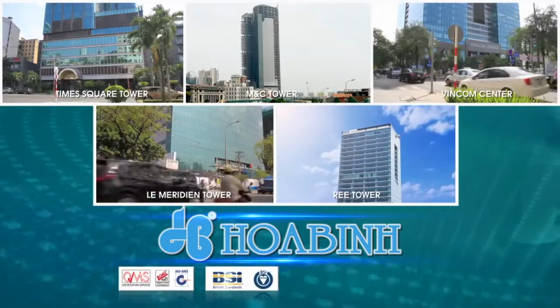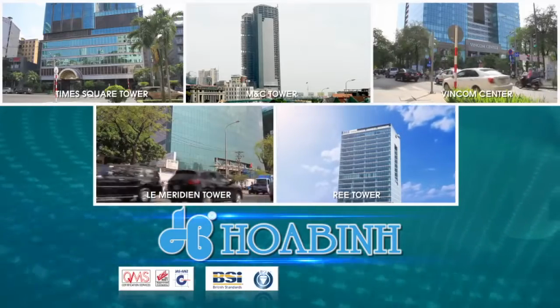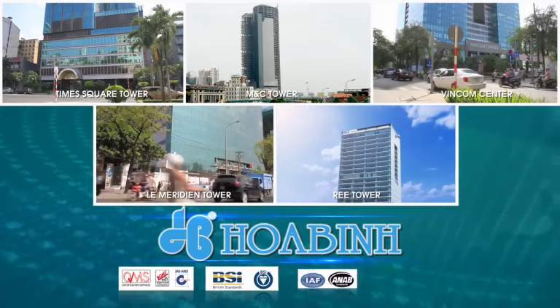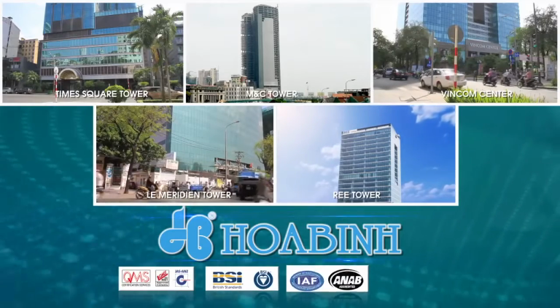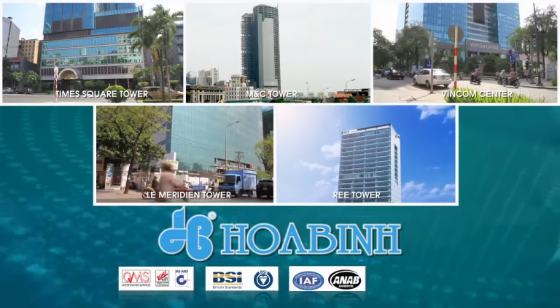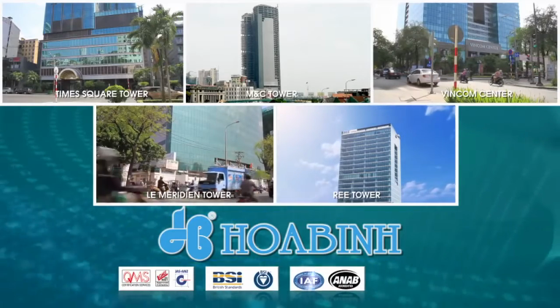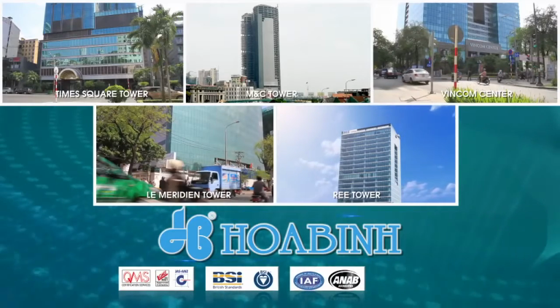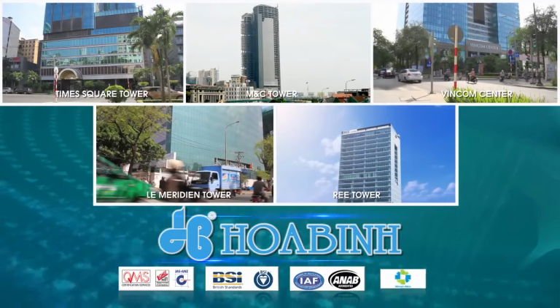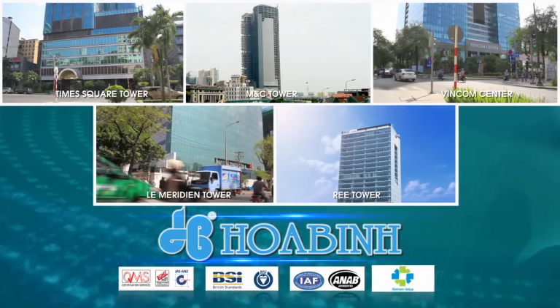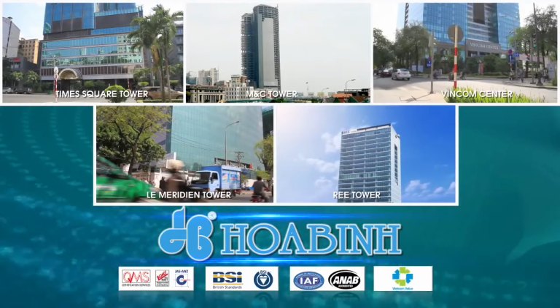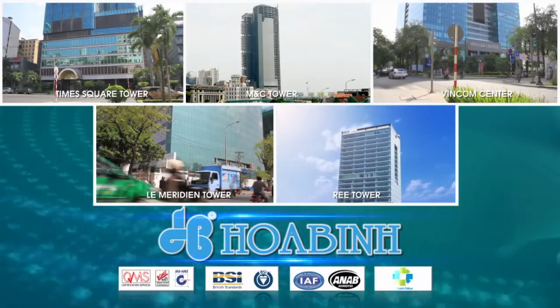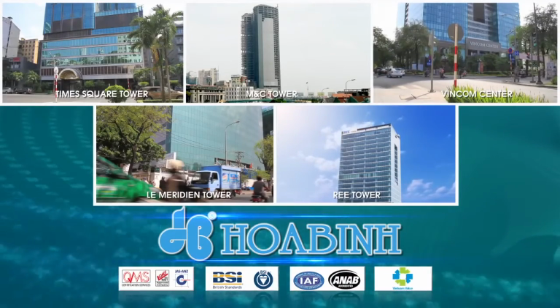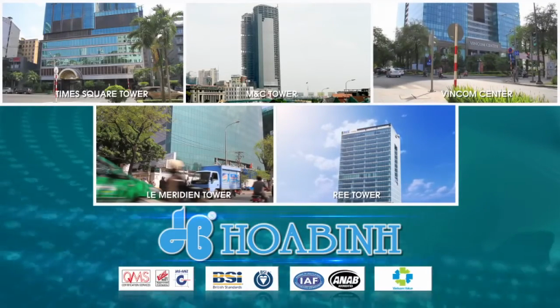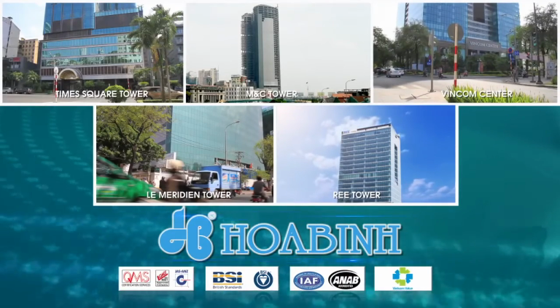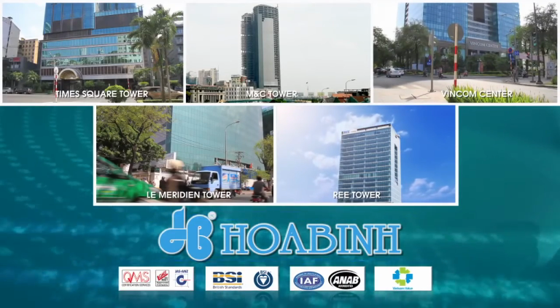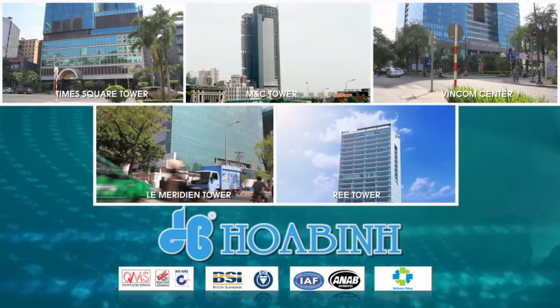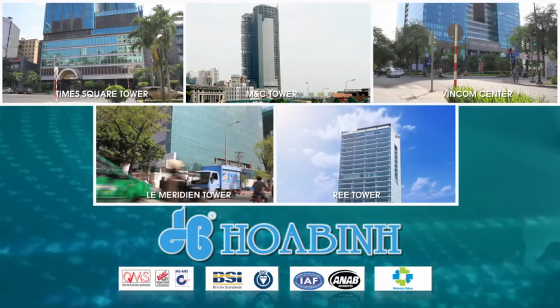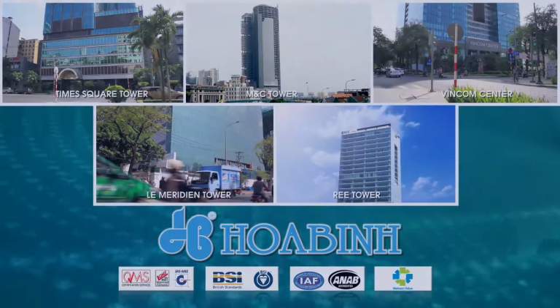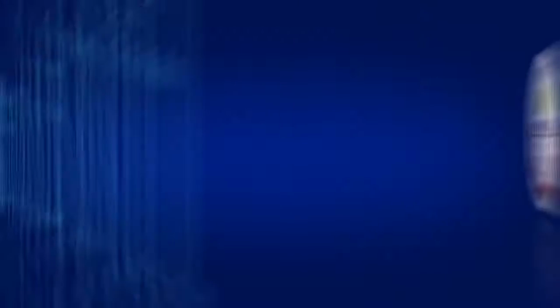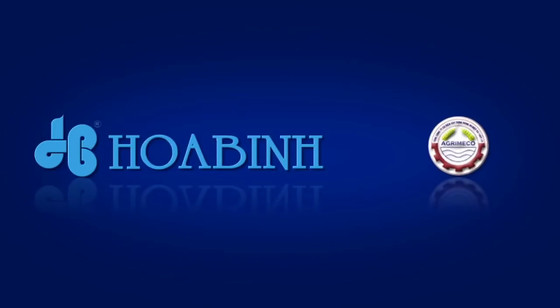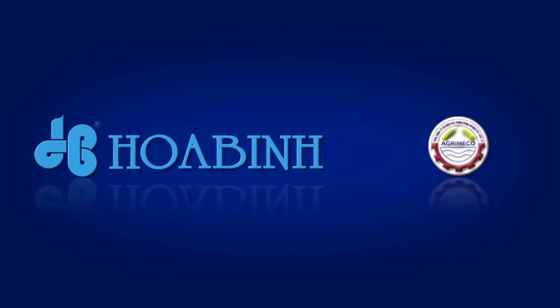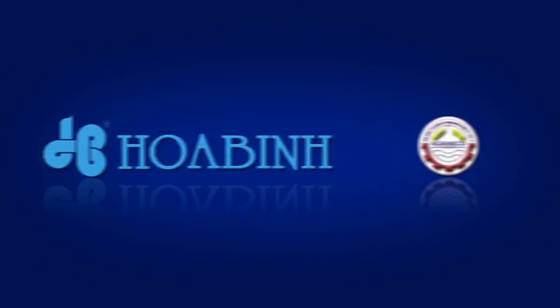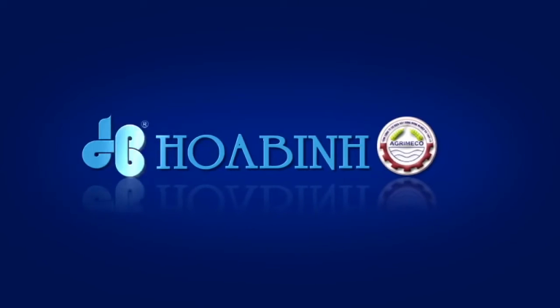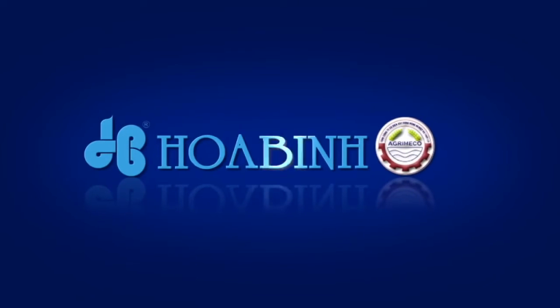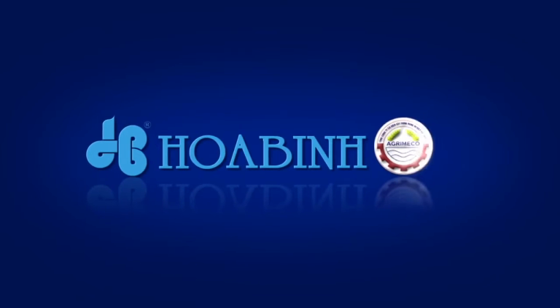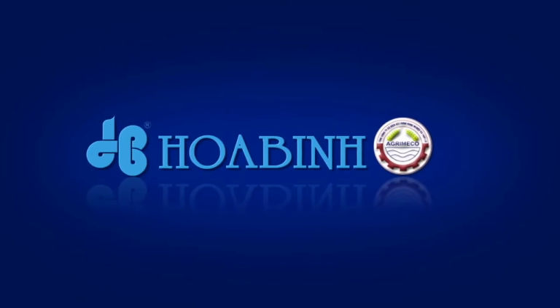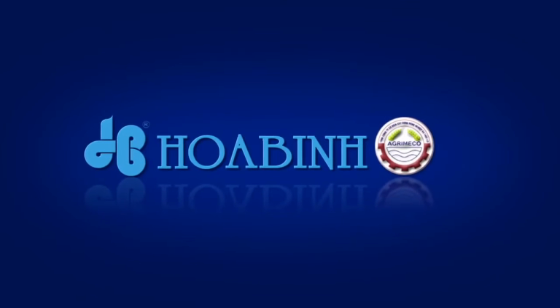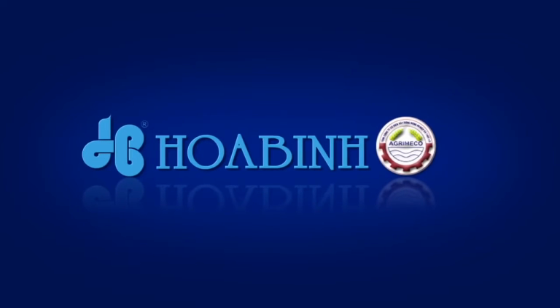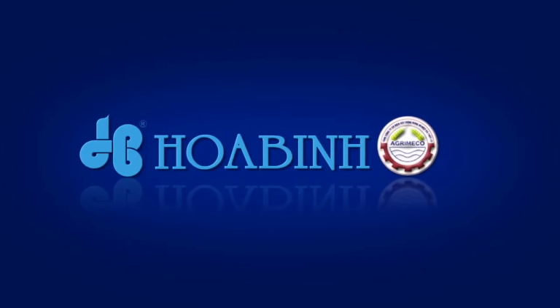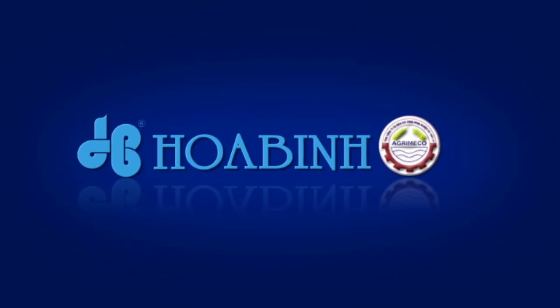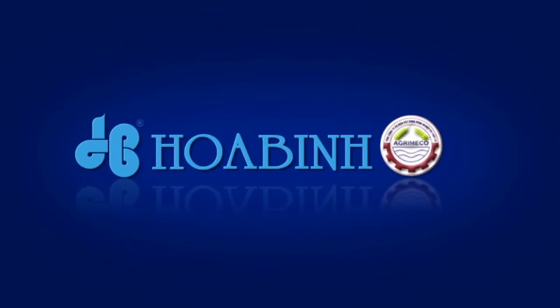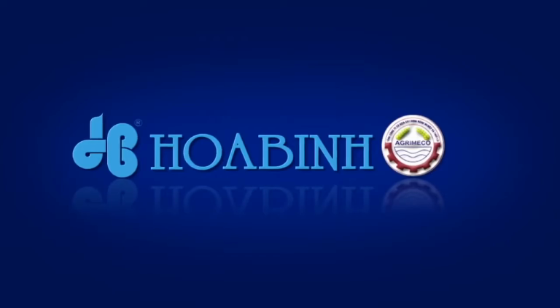Most recently, we have implemented state-of-the-art technology in all of our operations. In 2013, Qua Binh Corporation created a joint venture with Arimico.